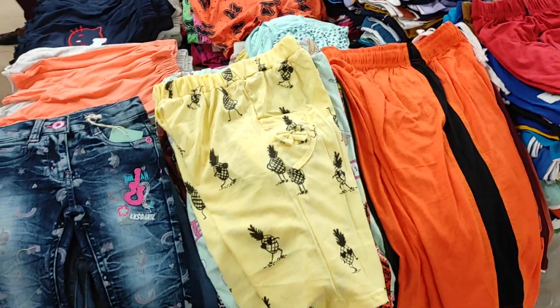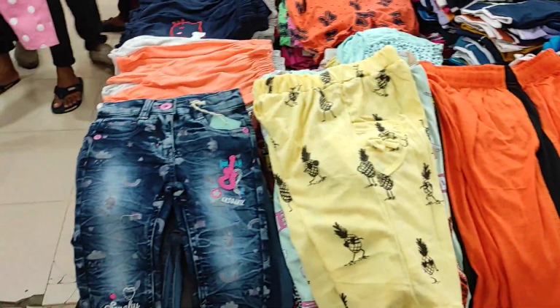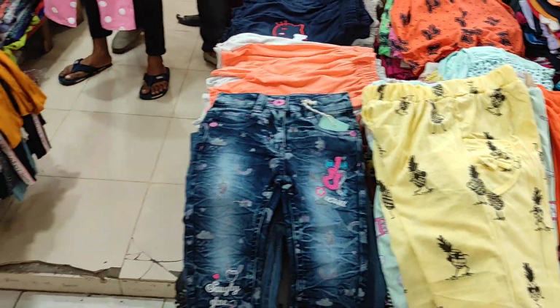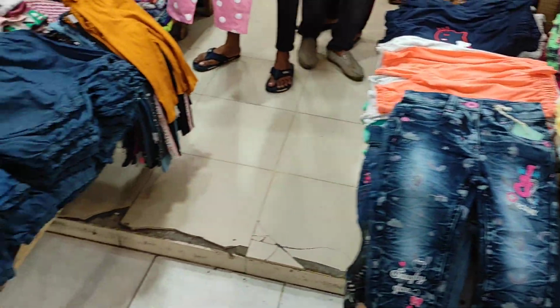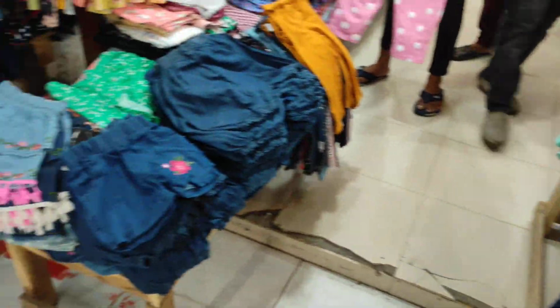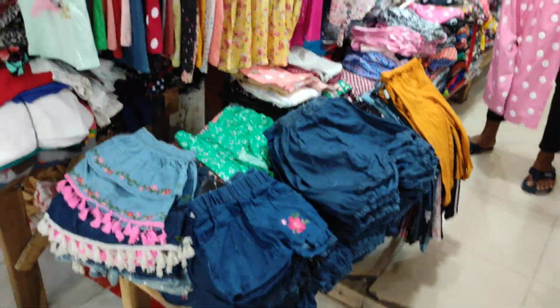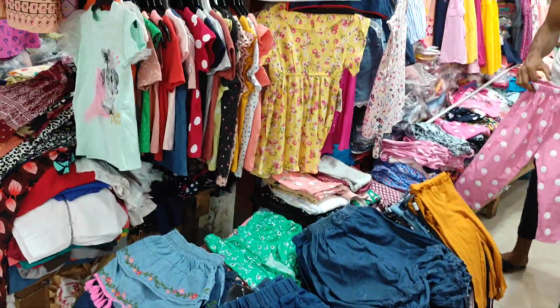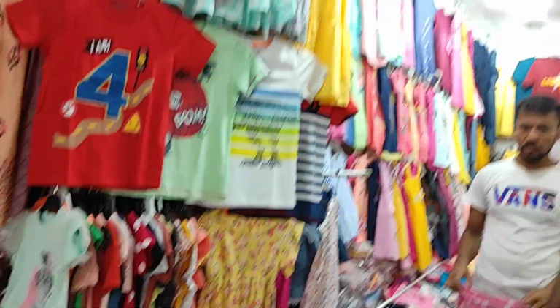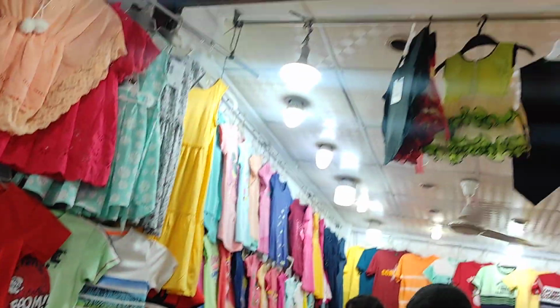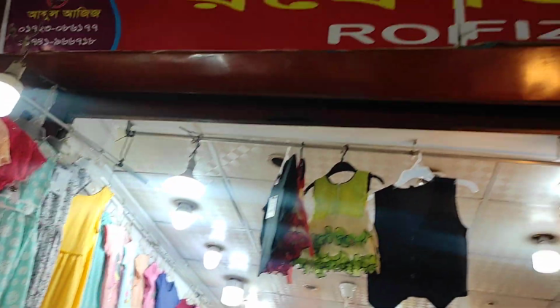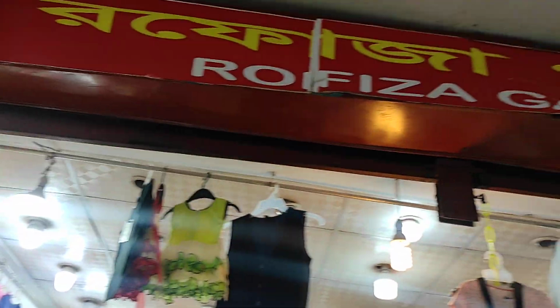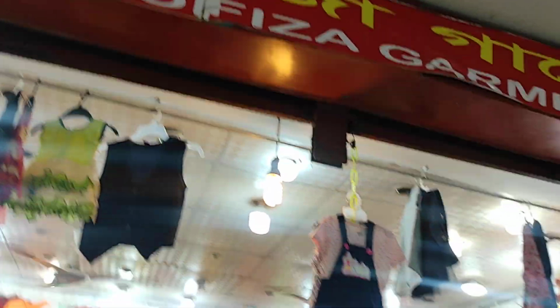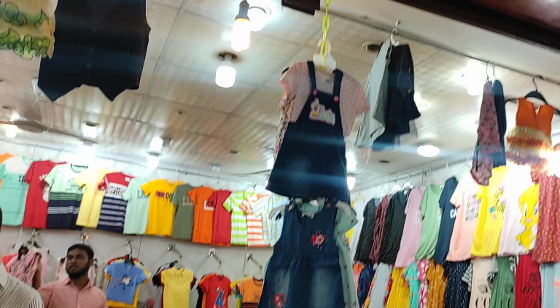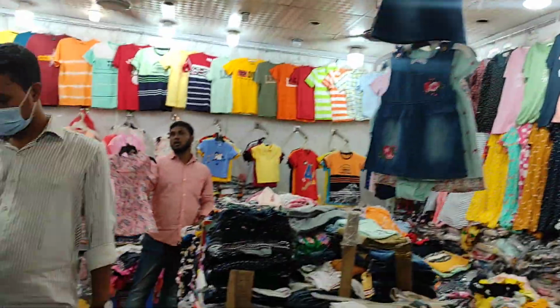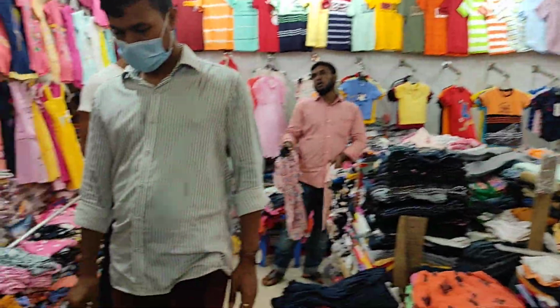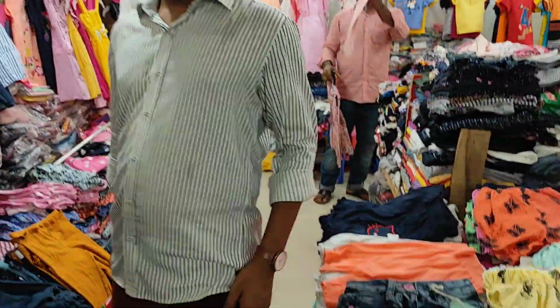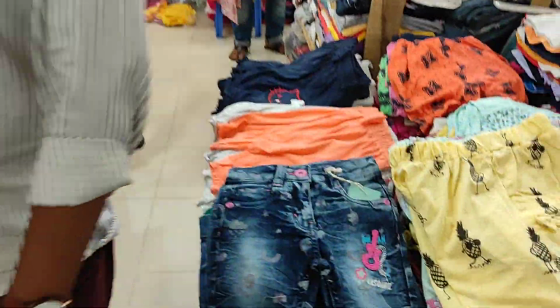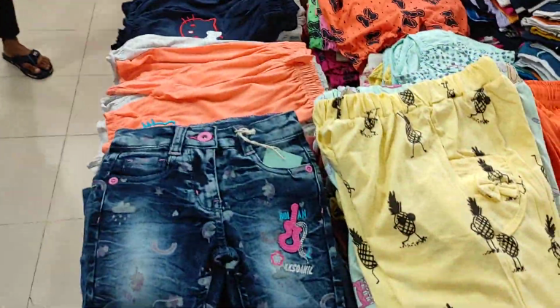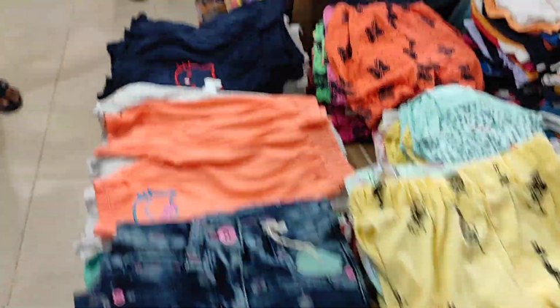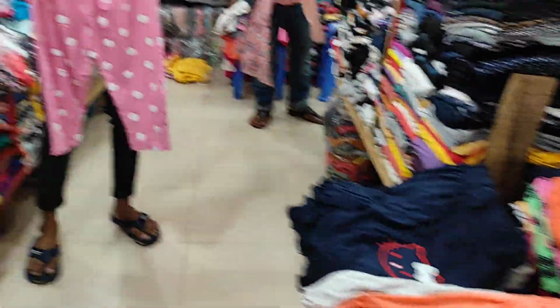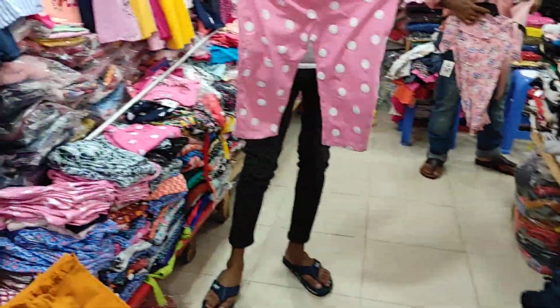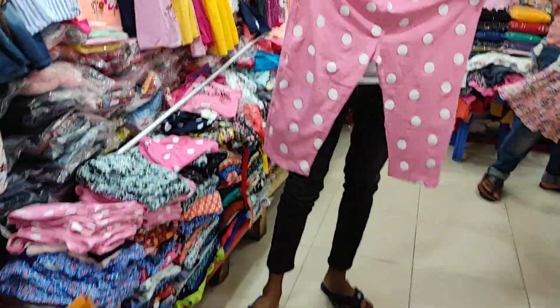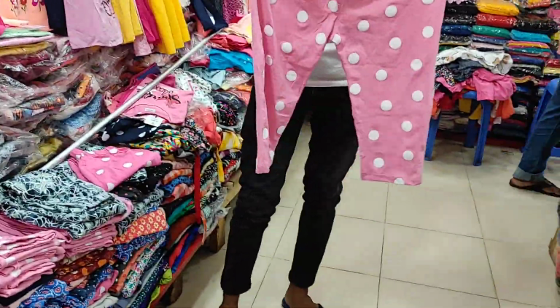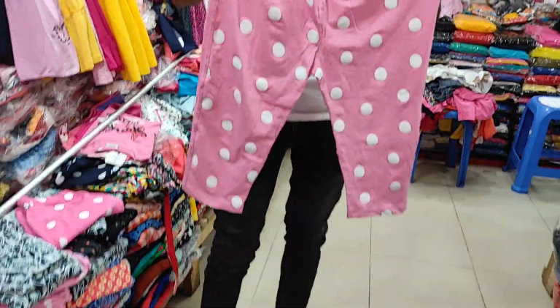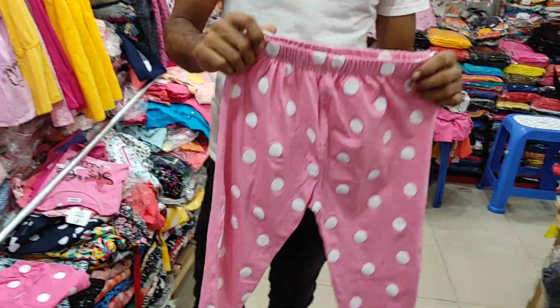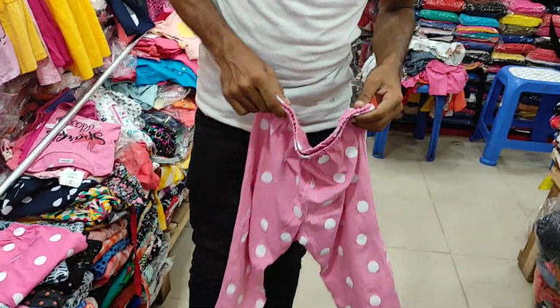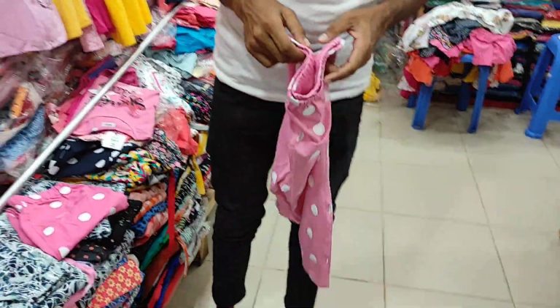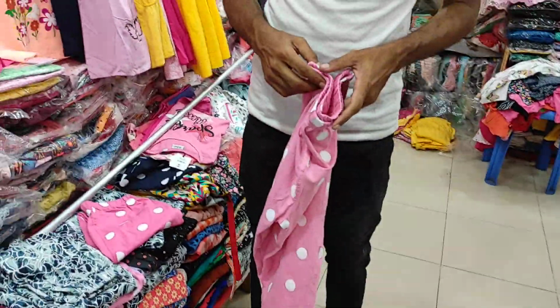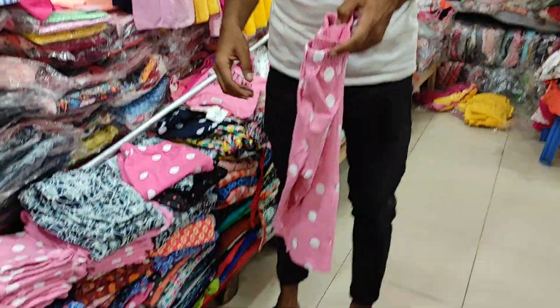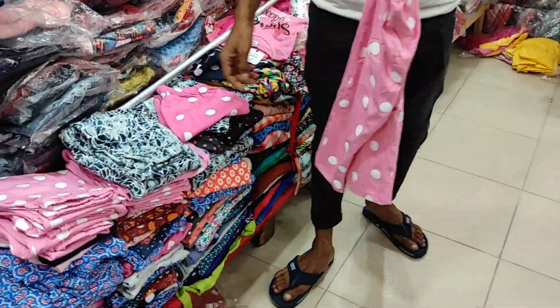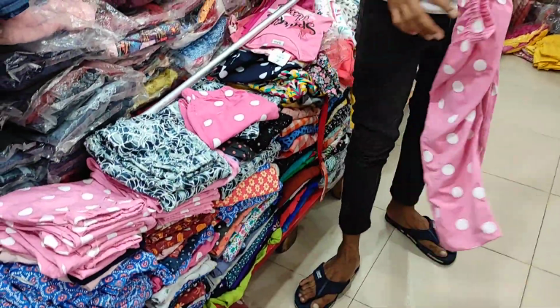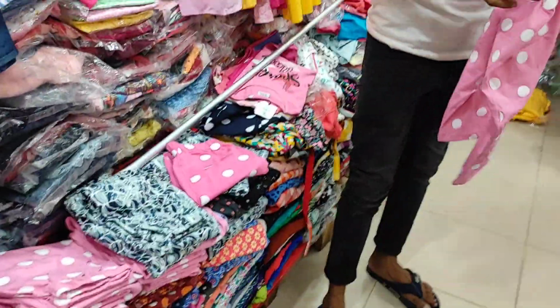Hello everyone, Assalamualaikum and welcome back to my channel RITIS VLOG. Now we are going to look at Raffoza Garments, and we are going to look at the best part of the pant collection. This is the export quality trouser and pant collection.